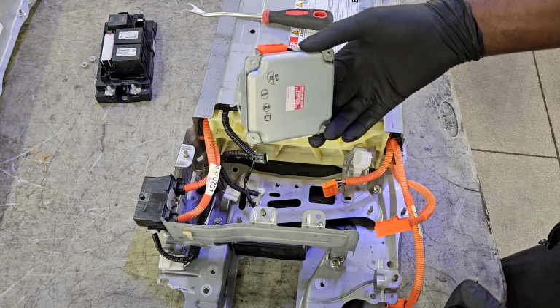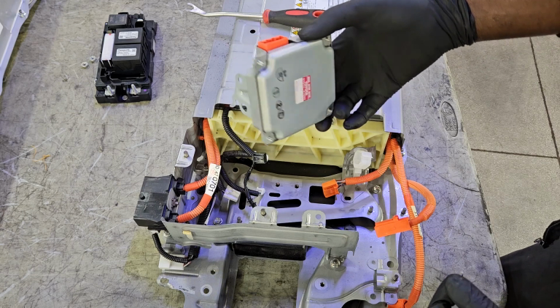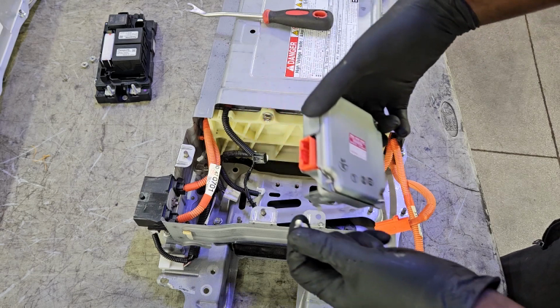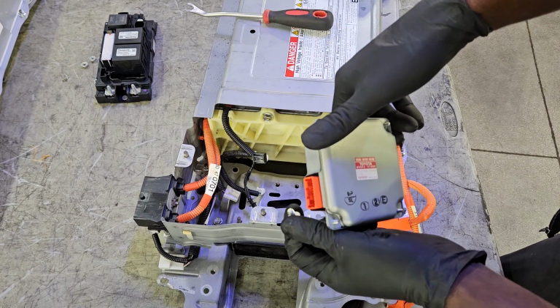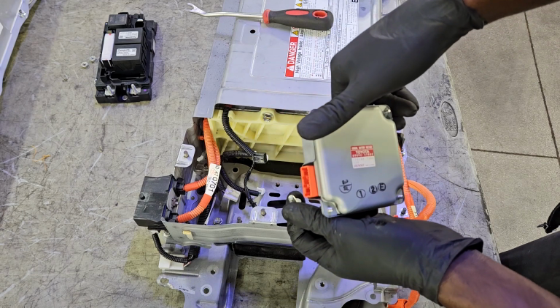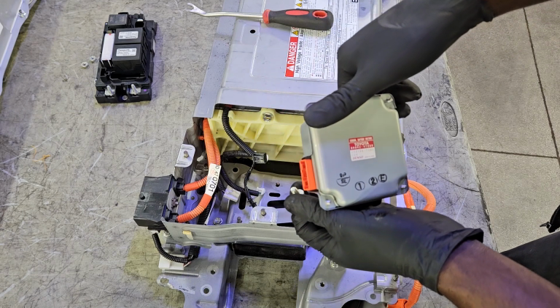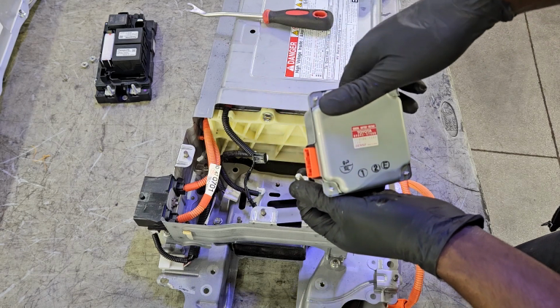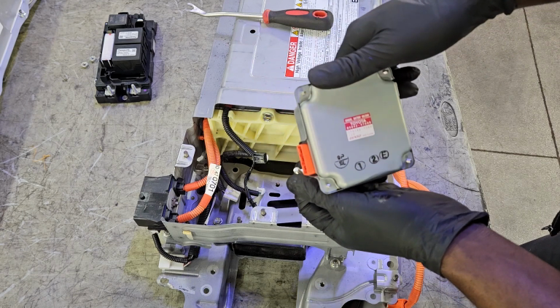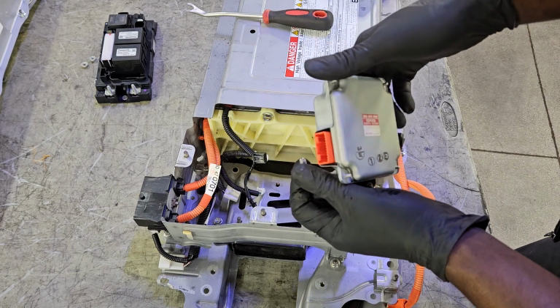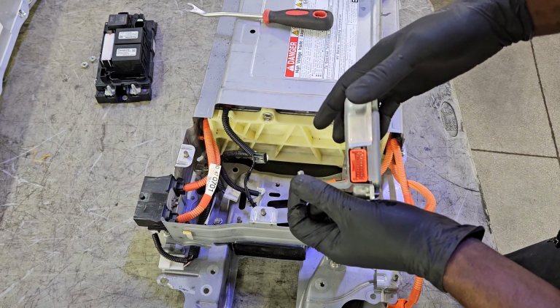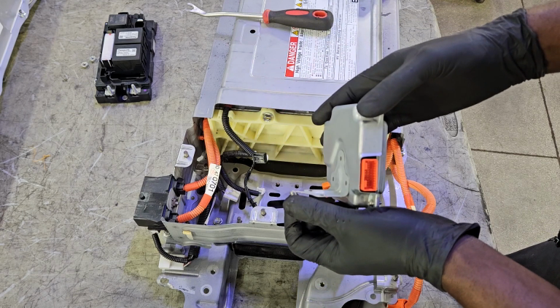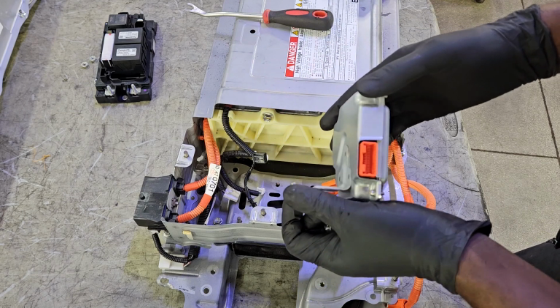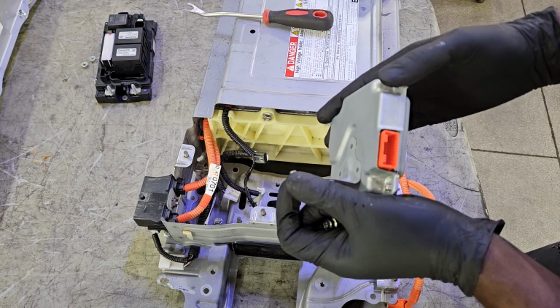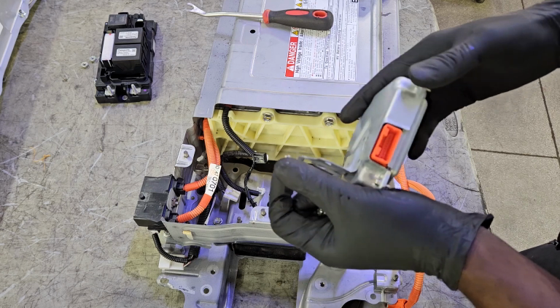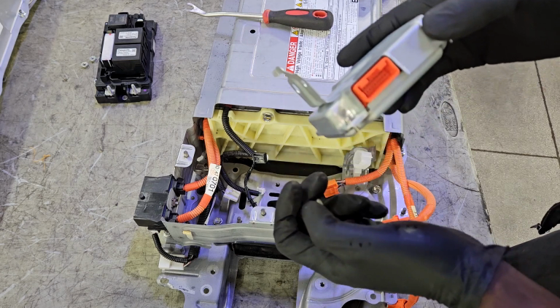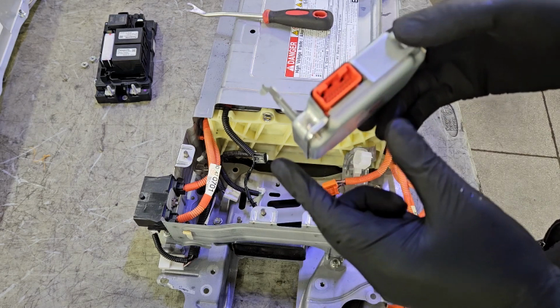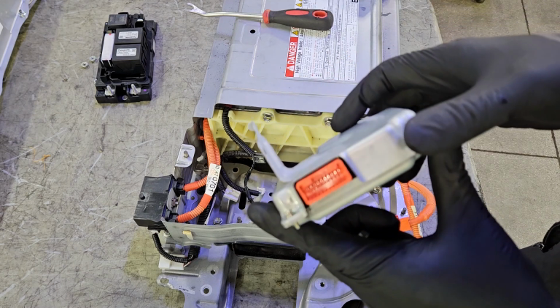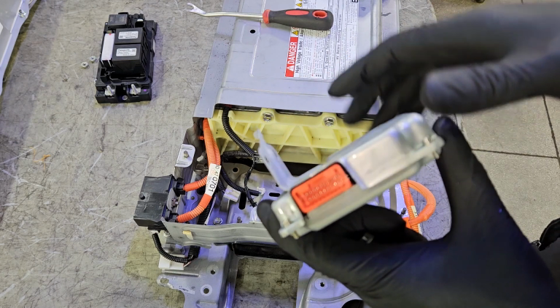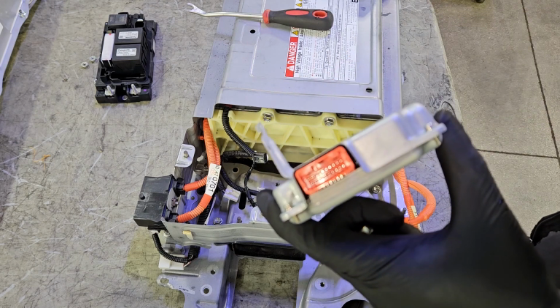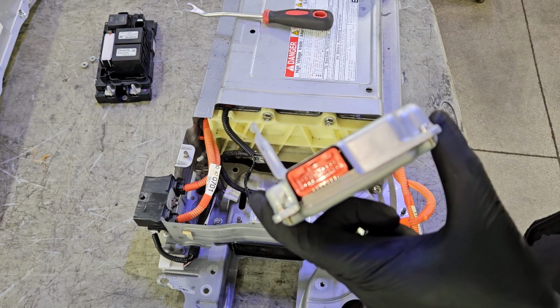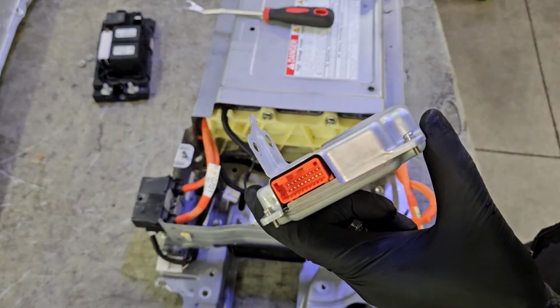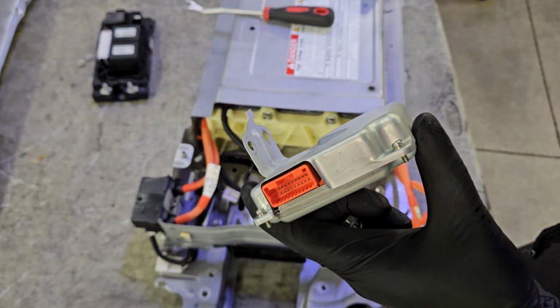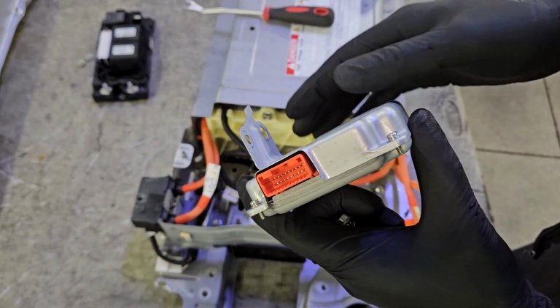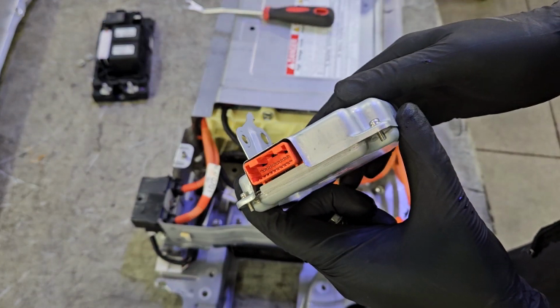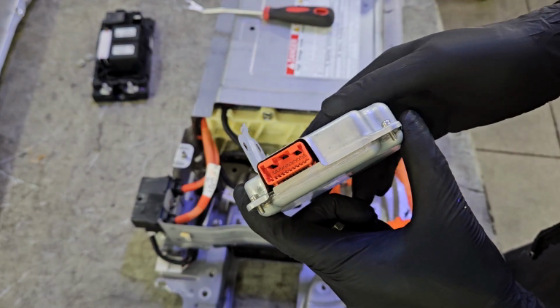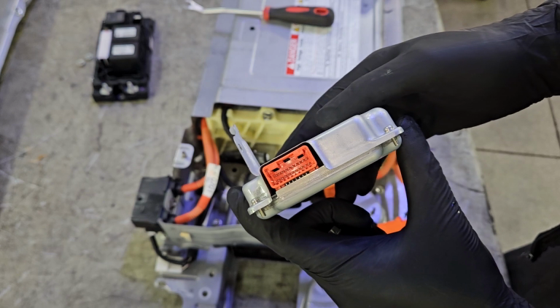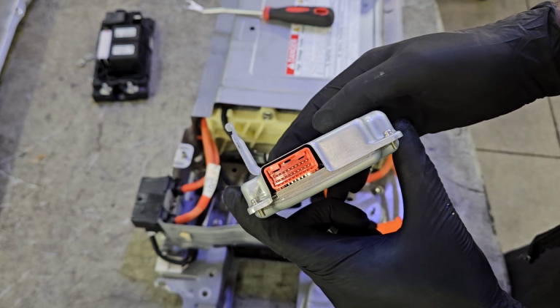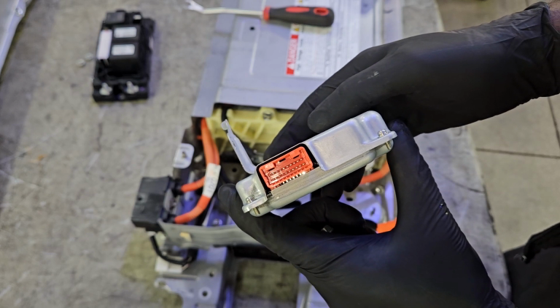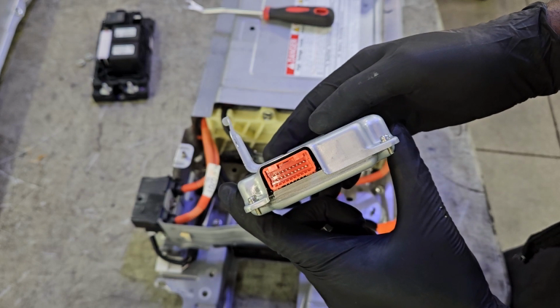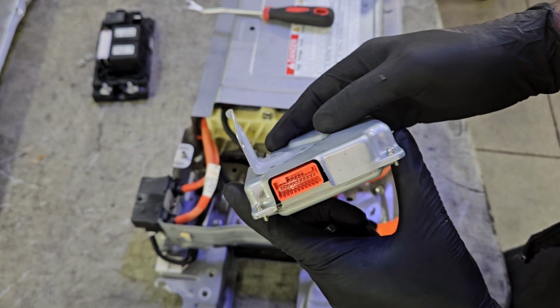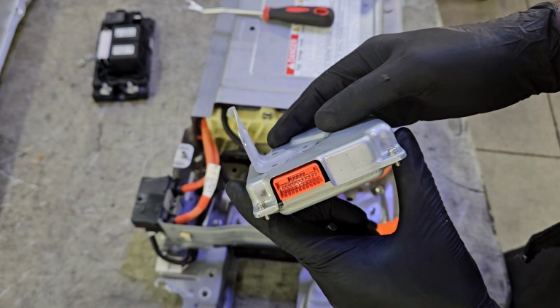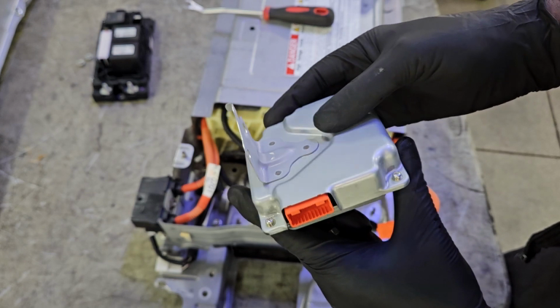This is your hybrid battery ECU, and it's always good to check the internal connectors — sometimes they are corroded. This one doesn't seem to be corroded at all, so we're going to reuse it.